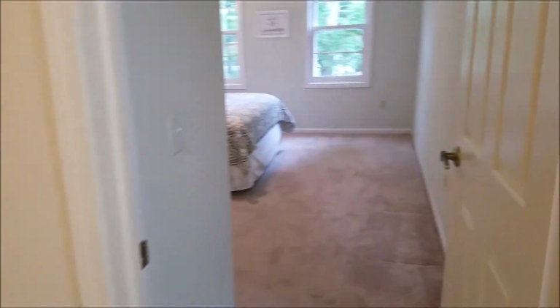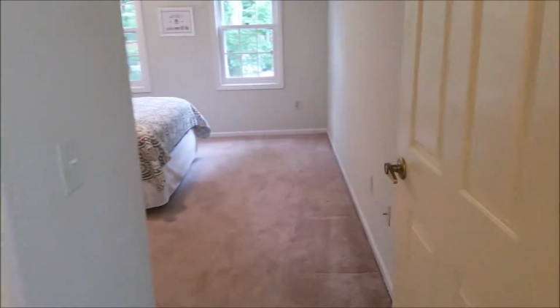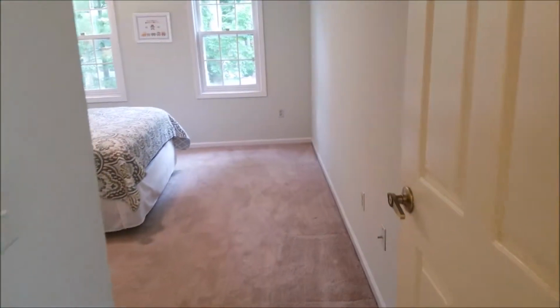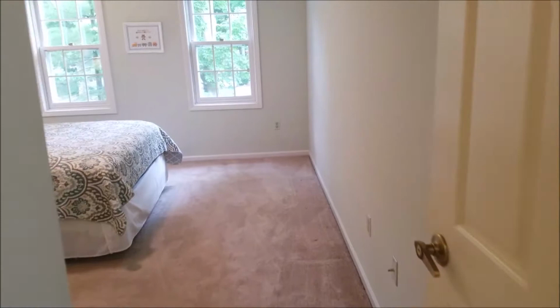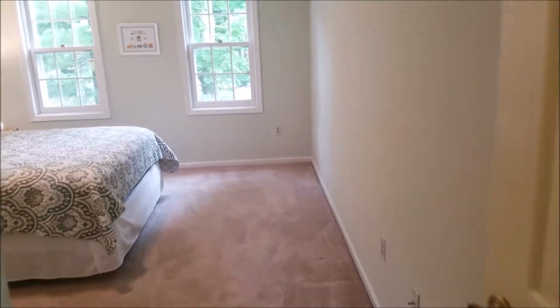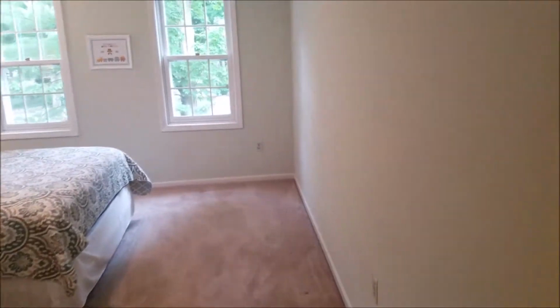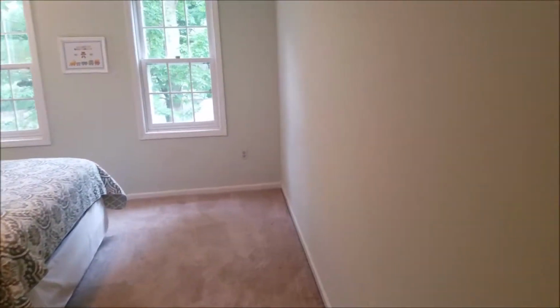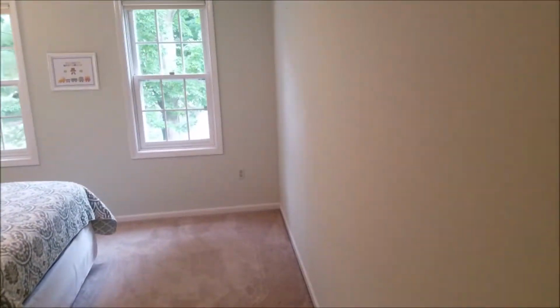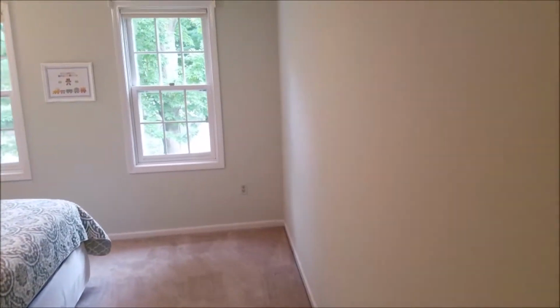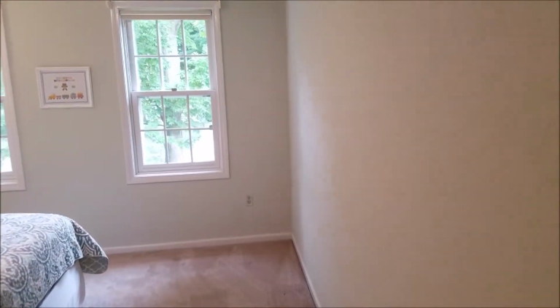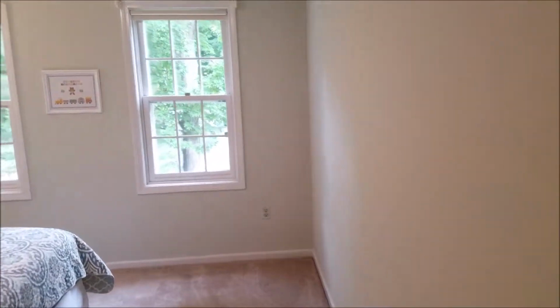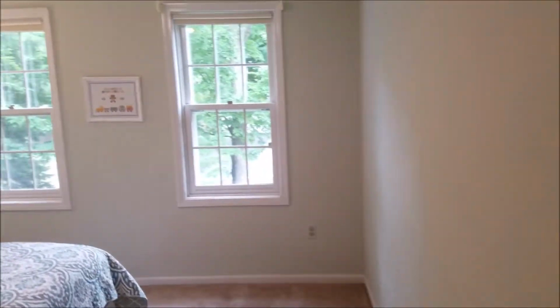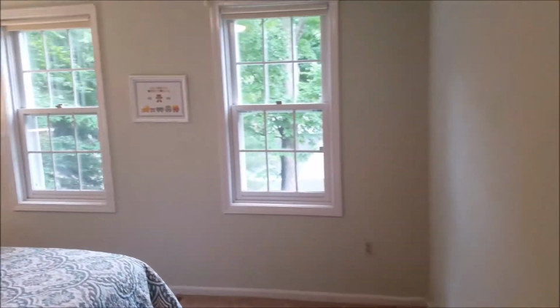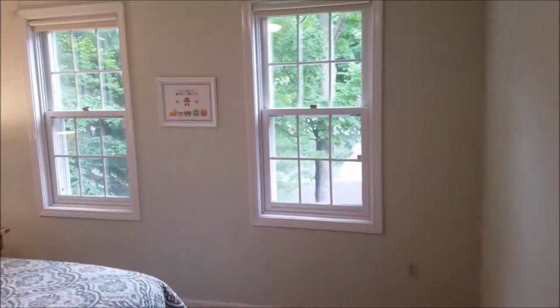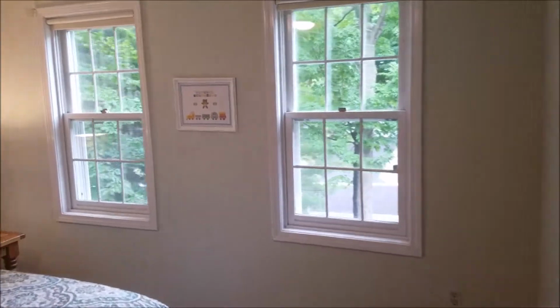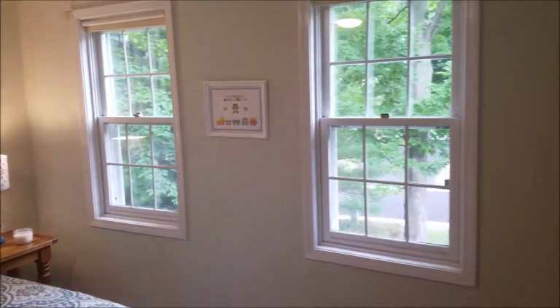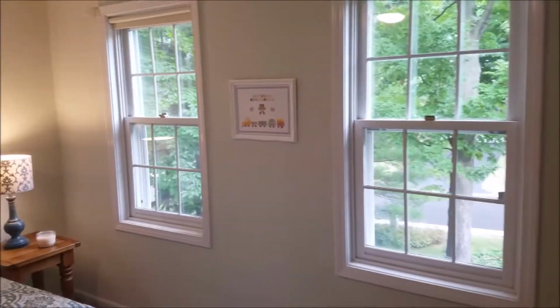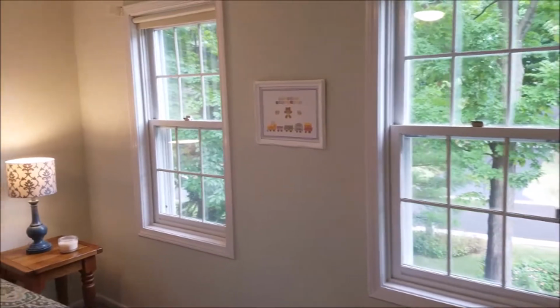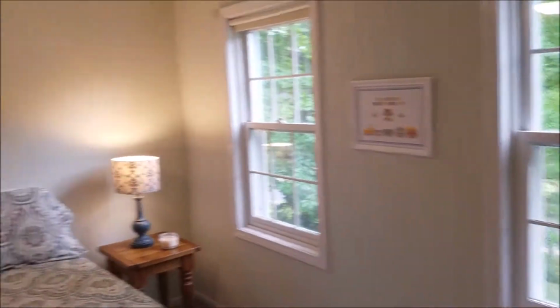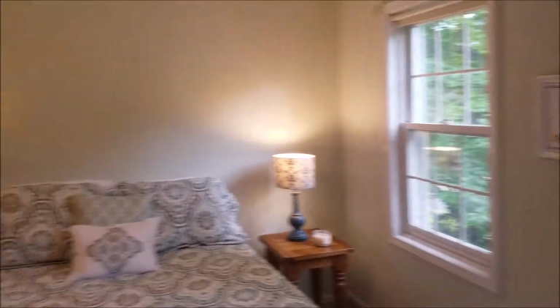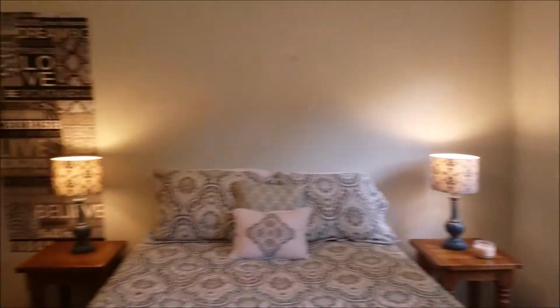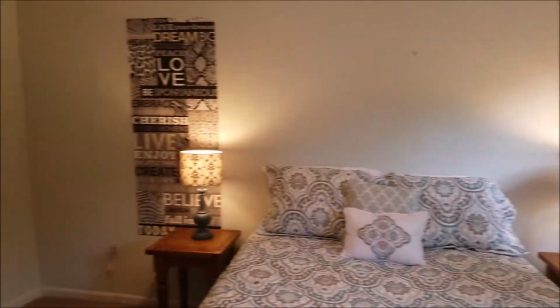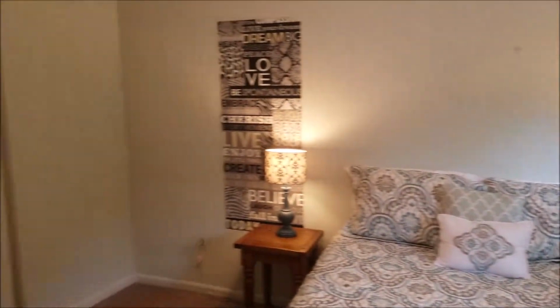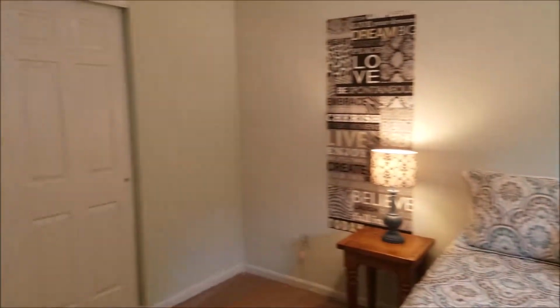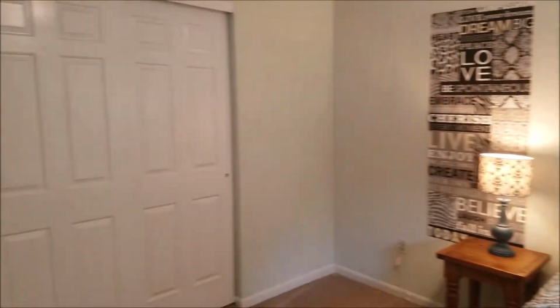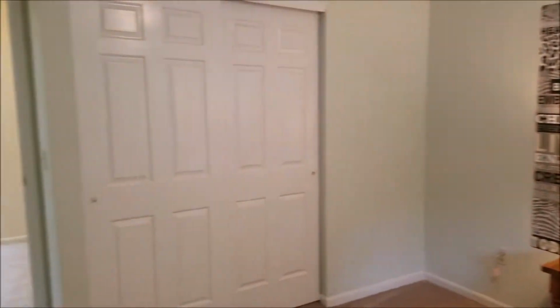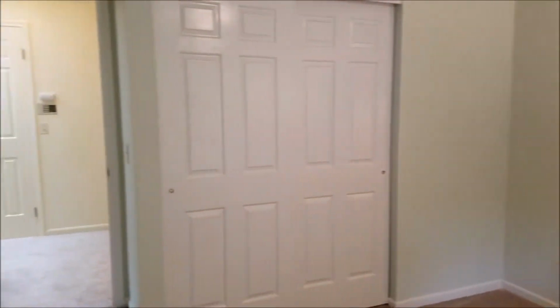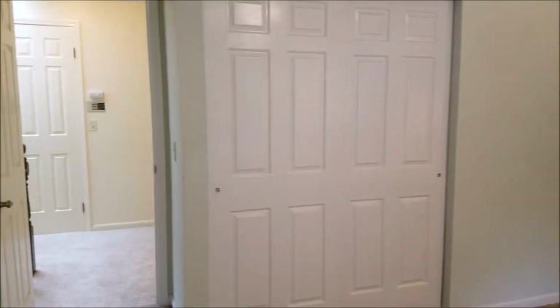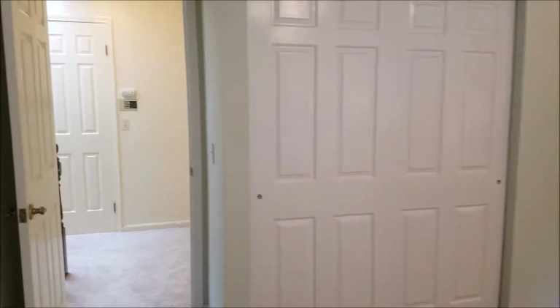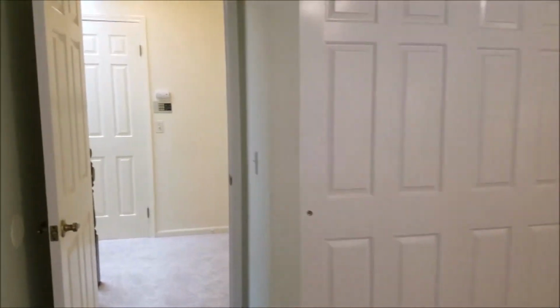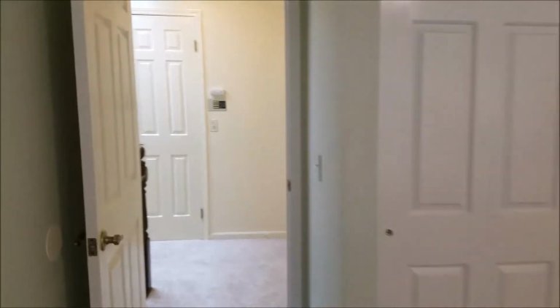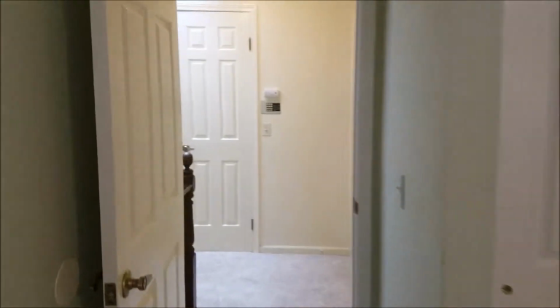Bedroom number one faces east — good morning sun. Great big double closet. These bedrooms are more than ample.